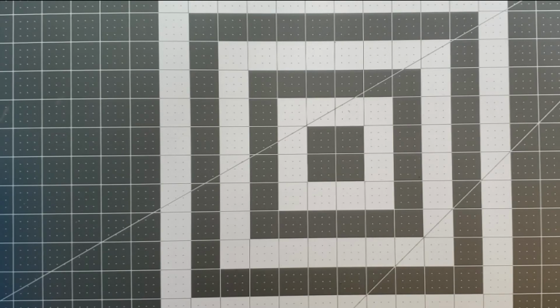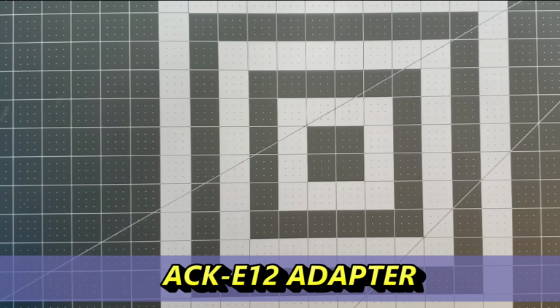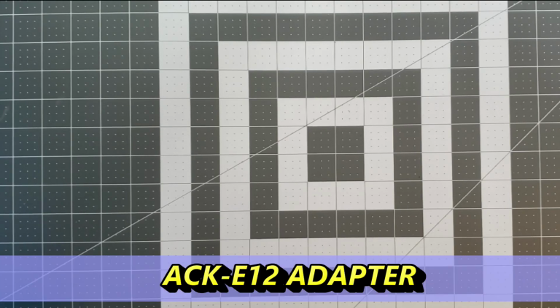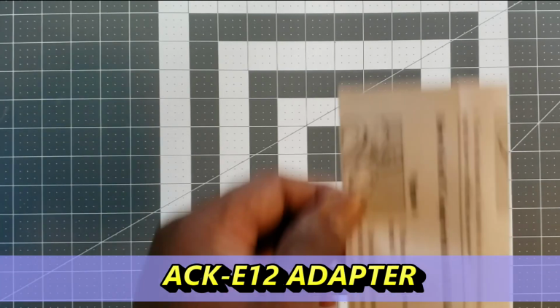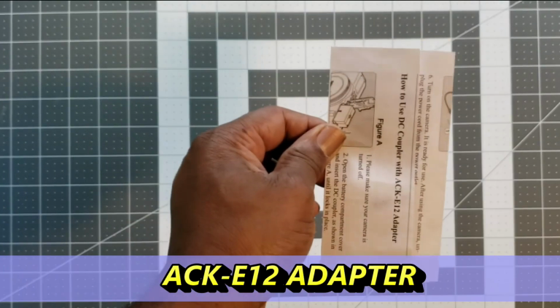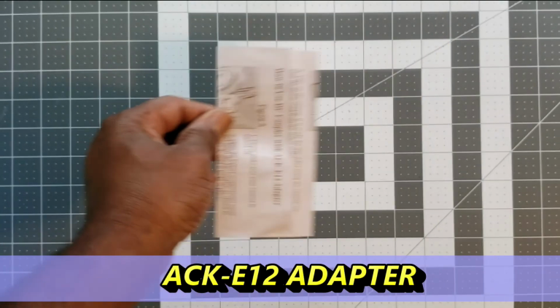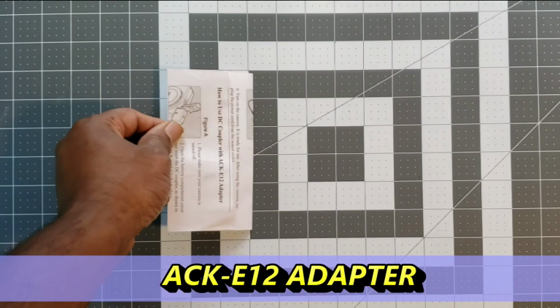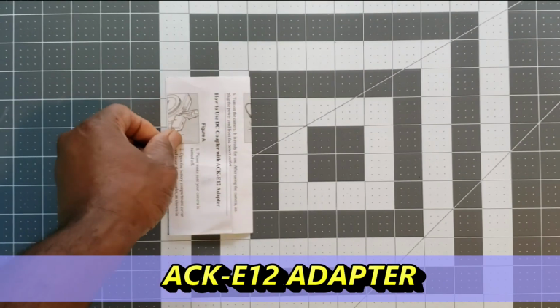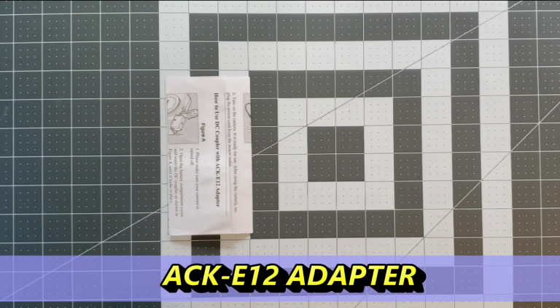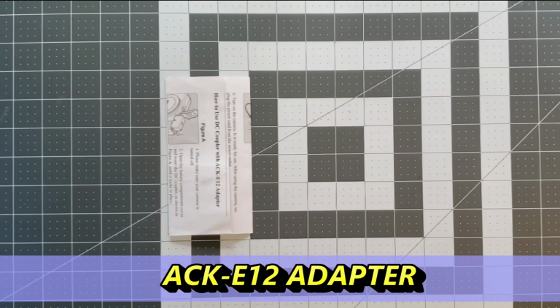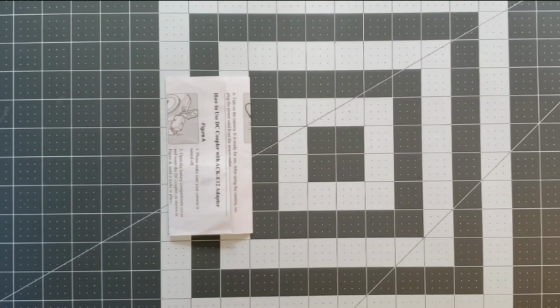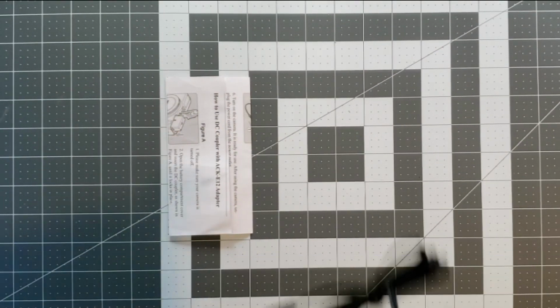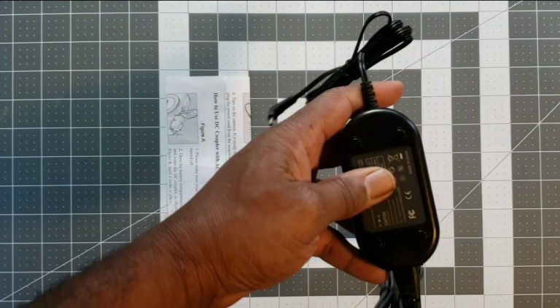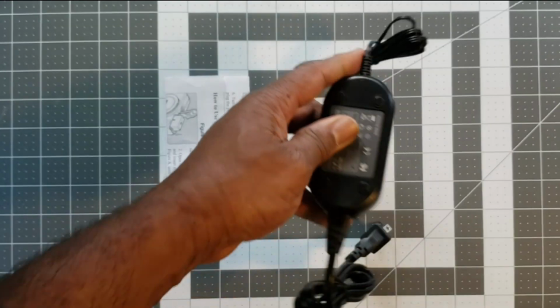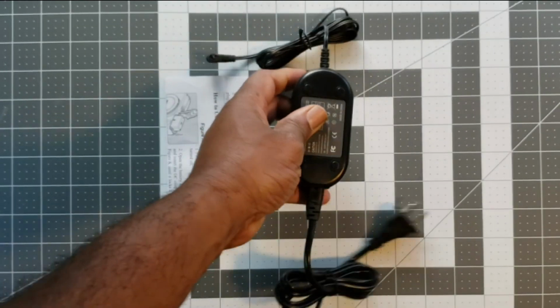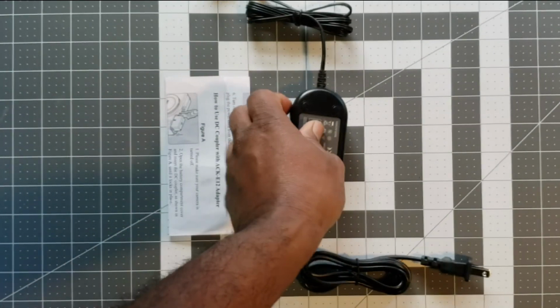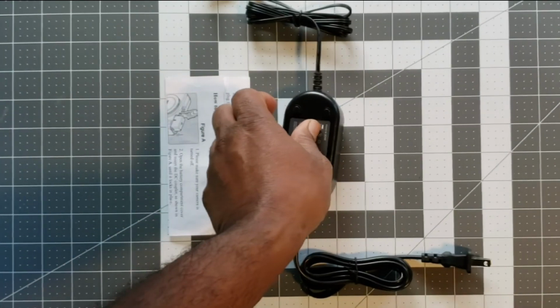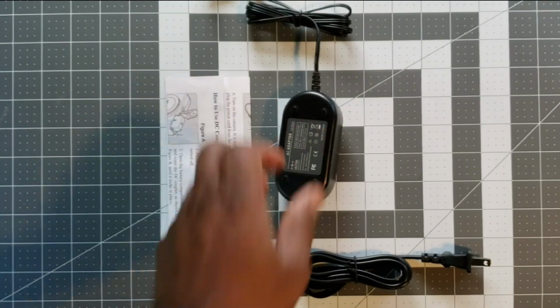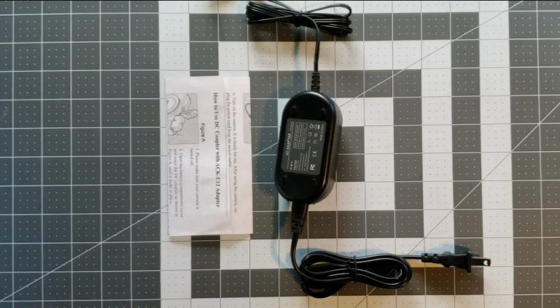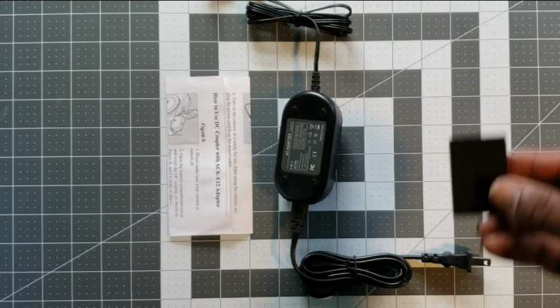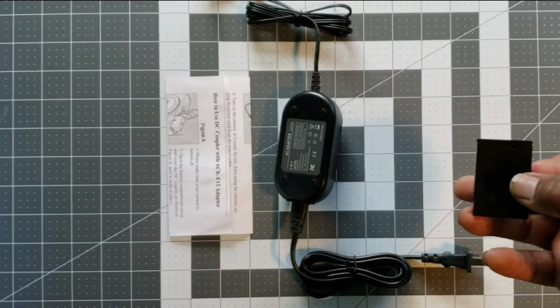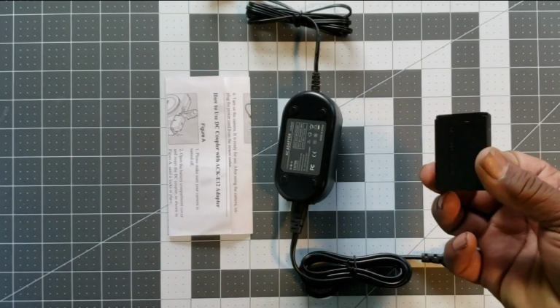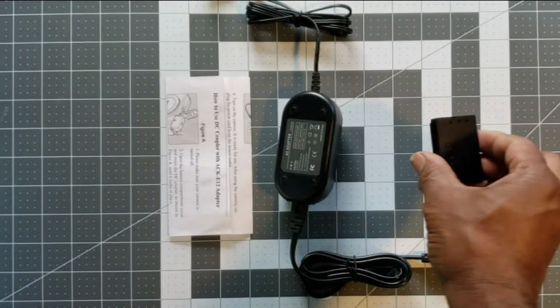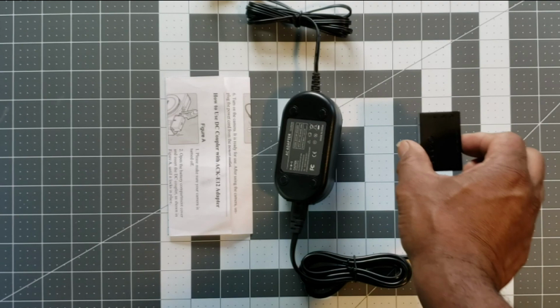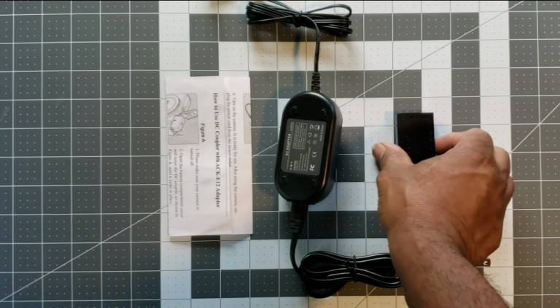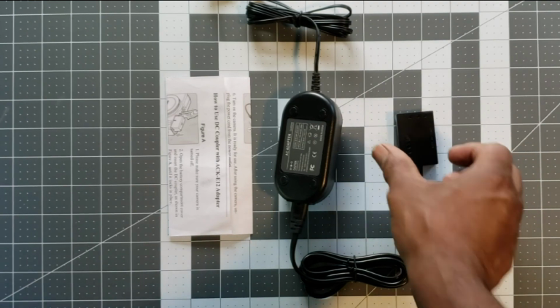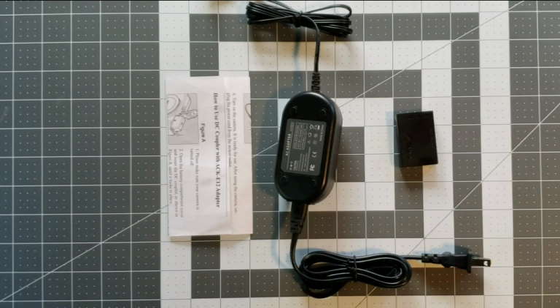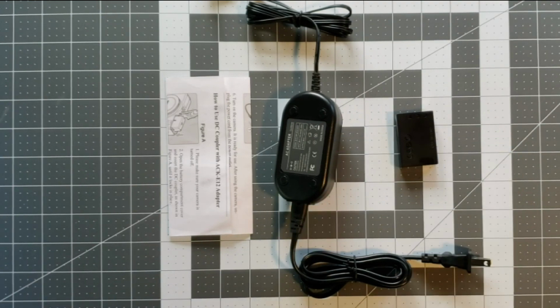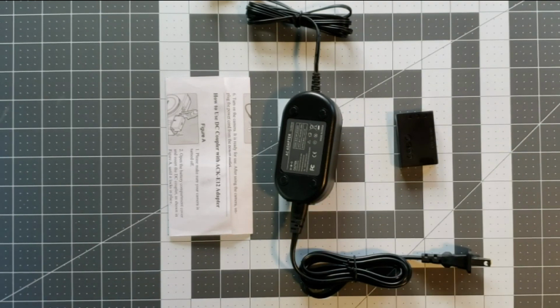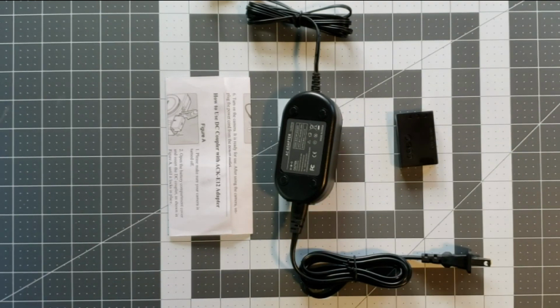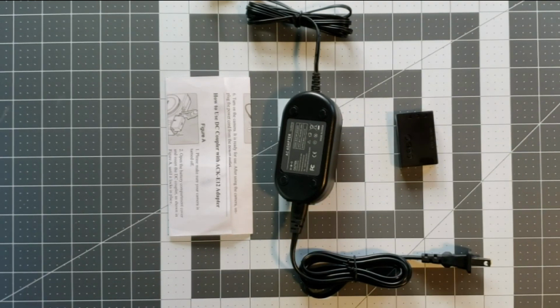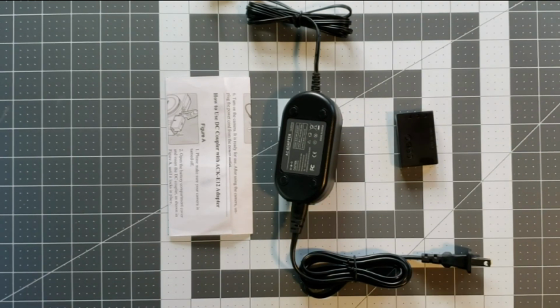What comes in the box for the second product: an instruction manual, a DC adapter, and a coupler. How does it work?